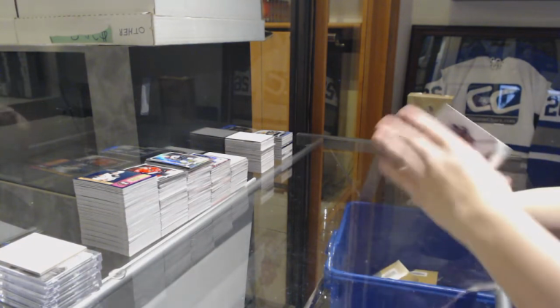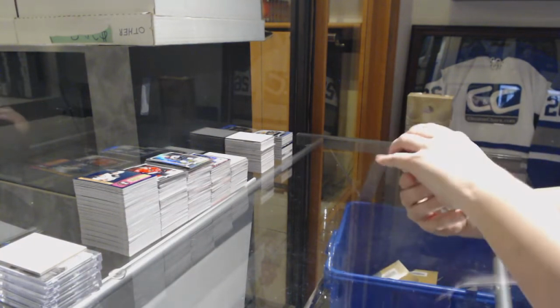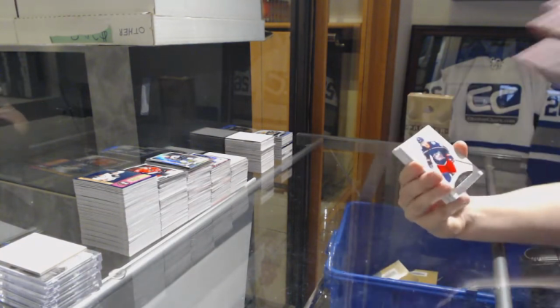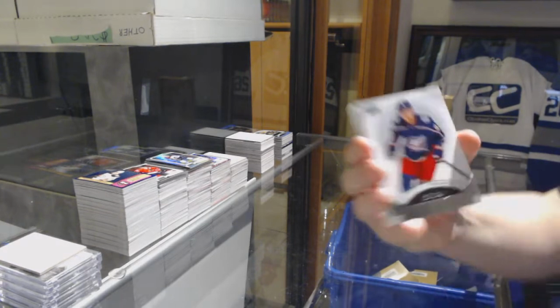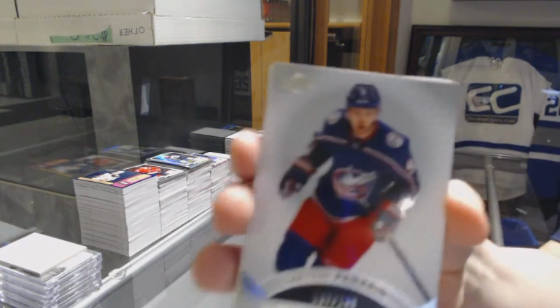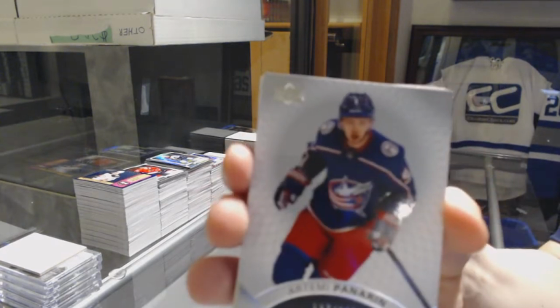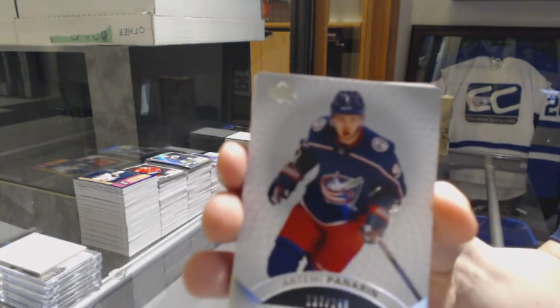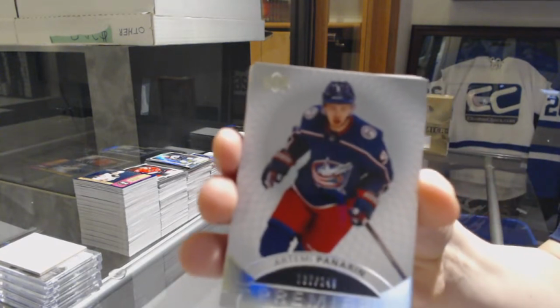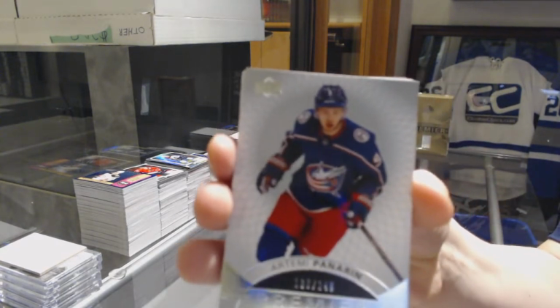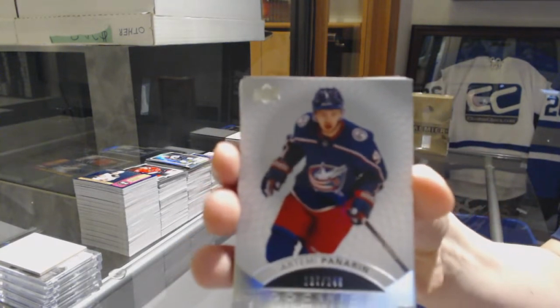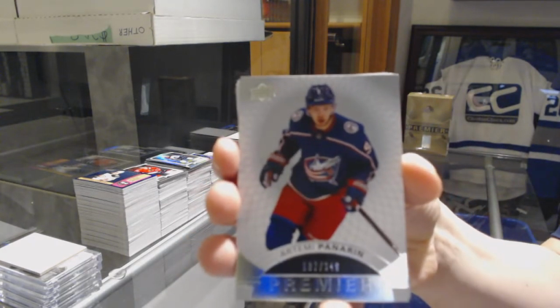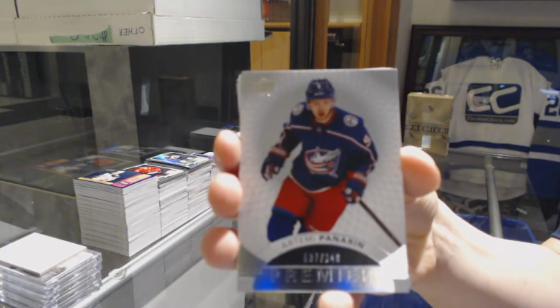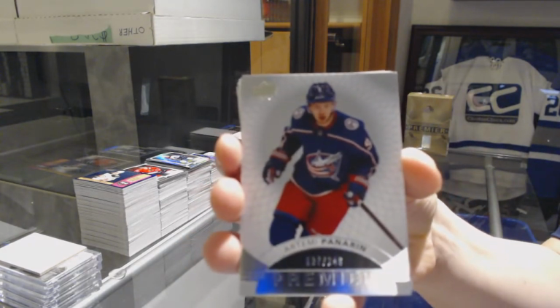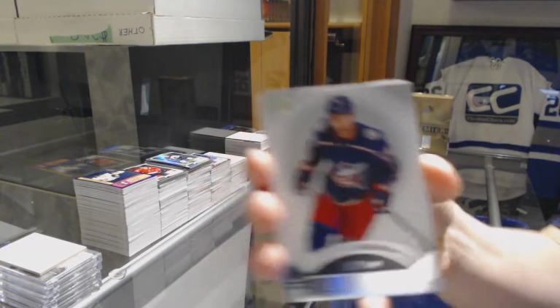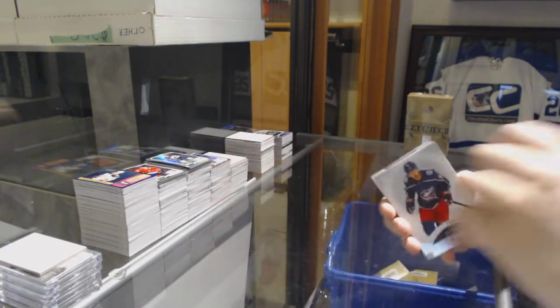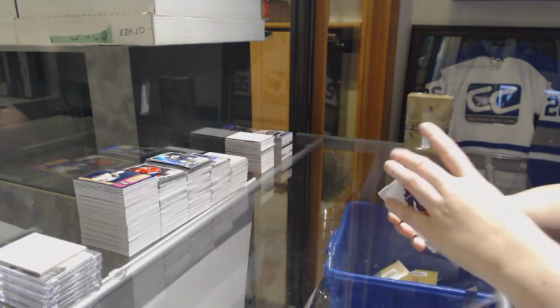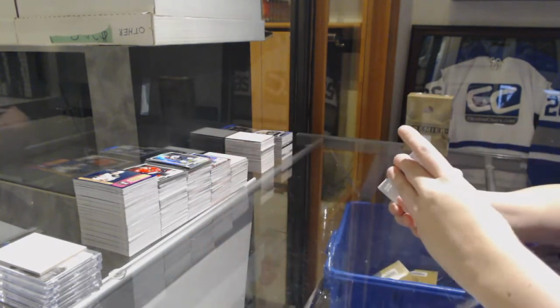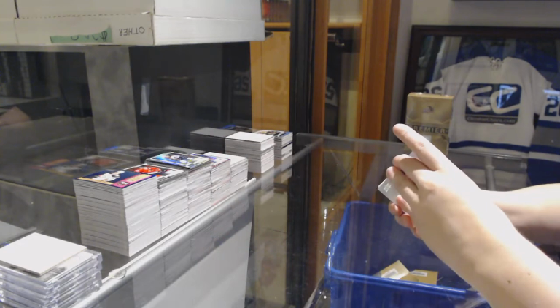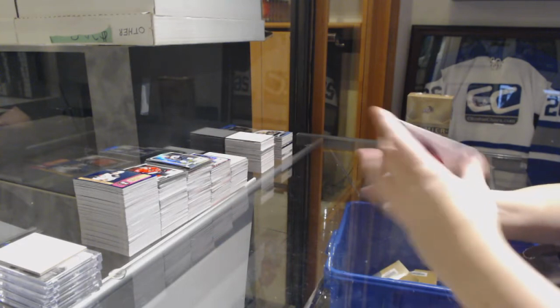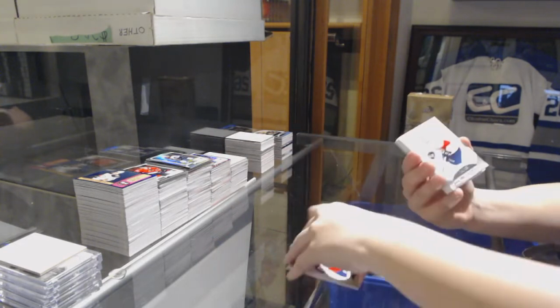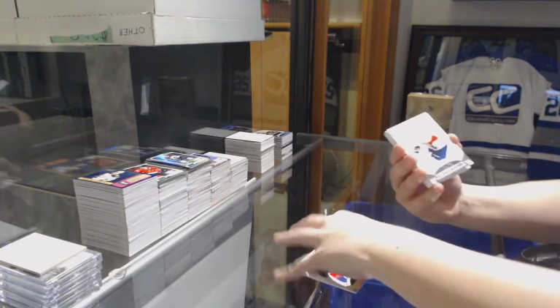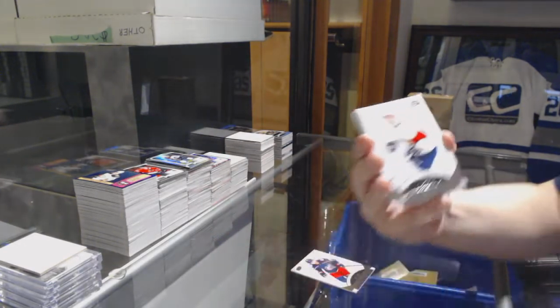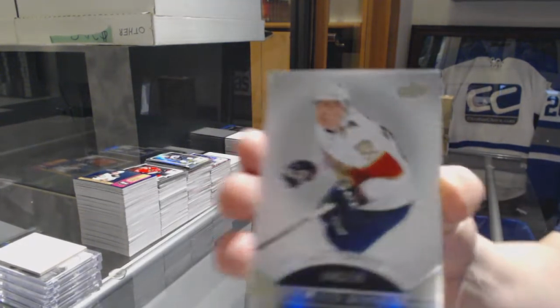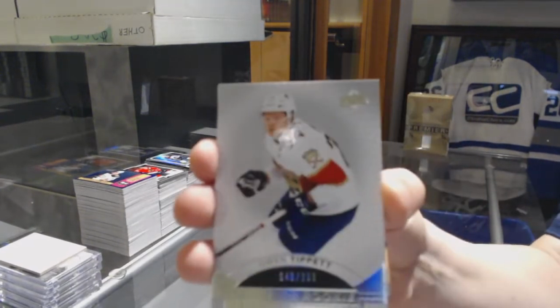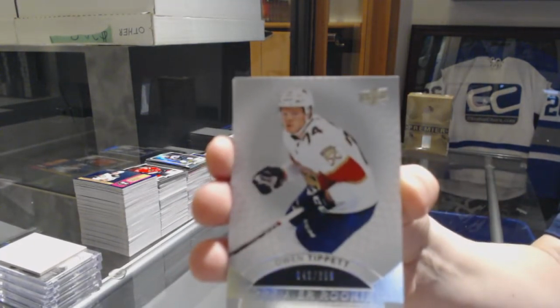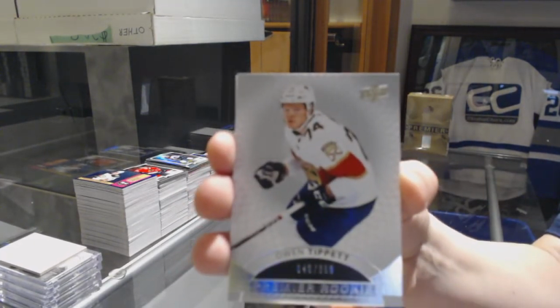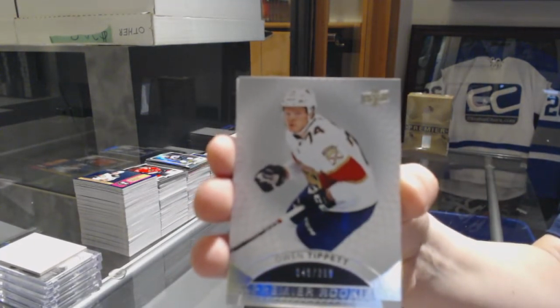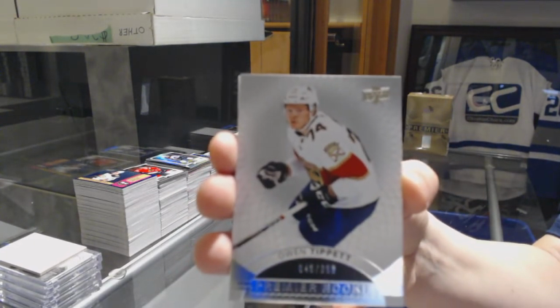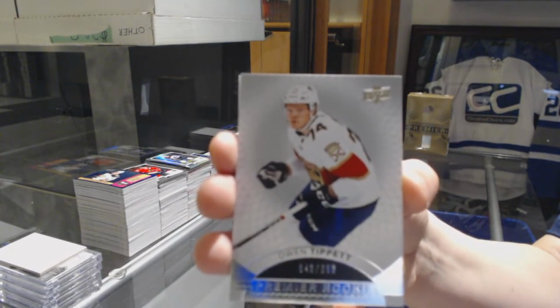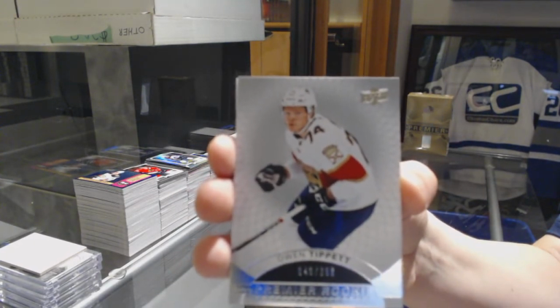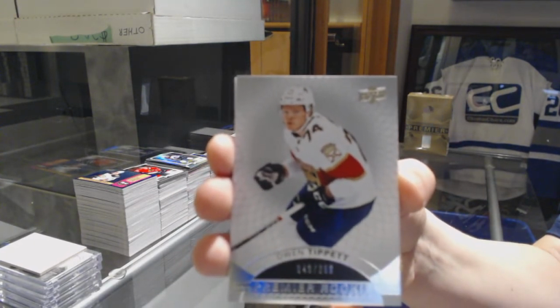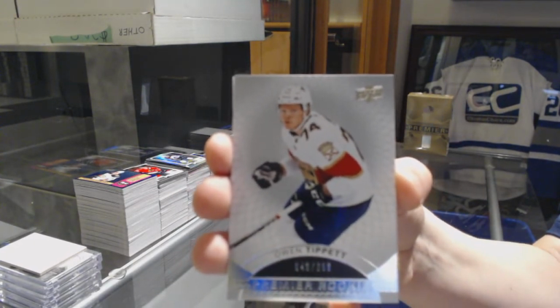We've got number 249 for the Blue Jackets, Artemi Panarin. We've got number 299, rookie for the Panthers, Owen Tippett.